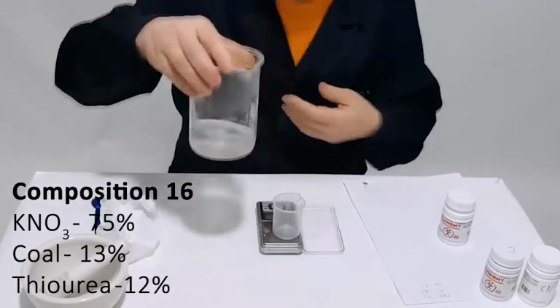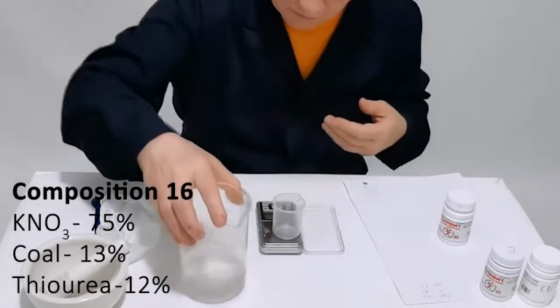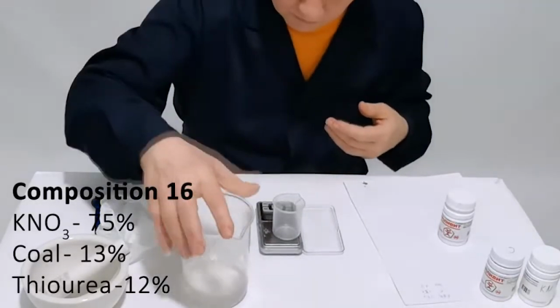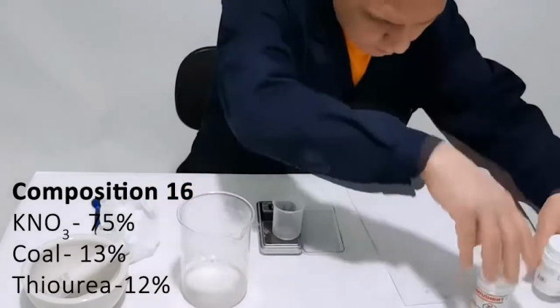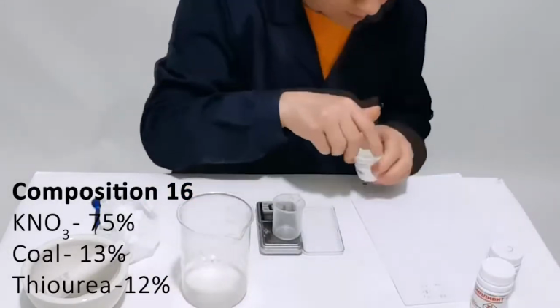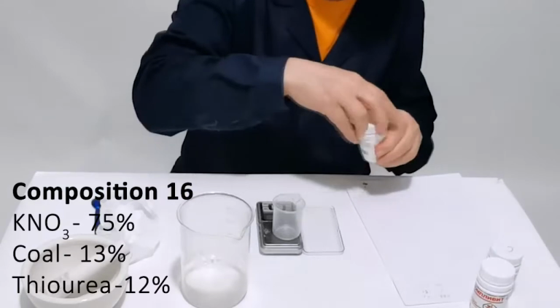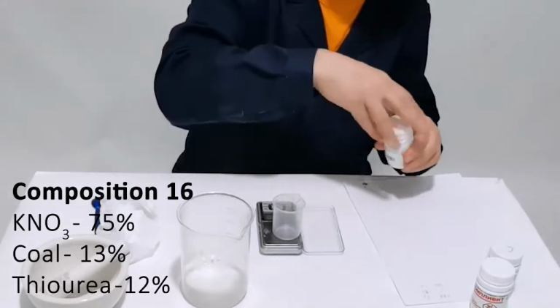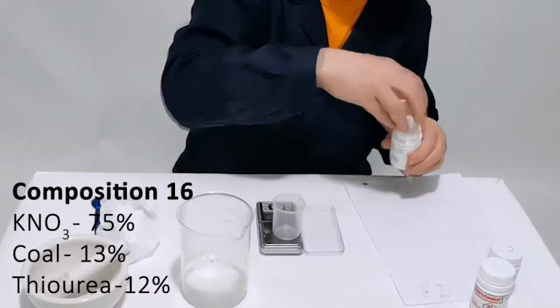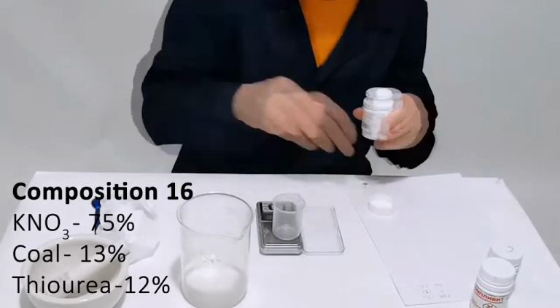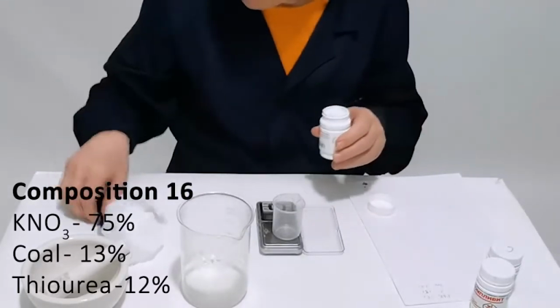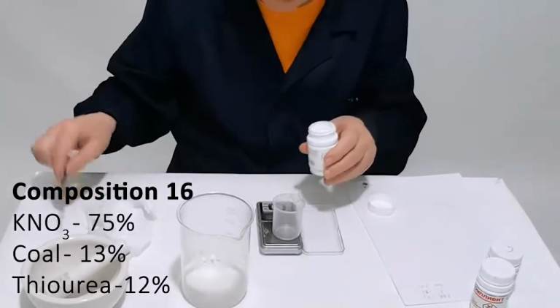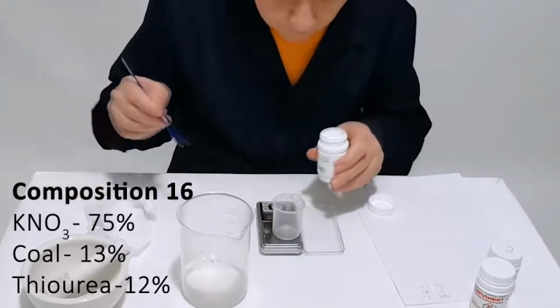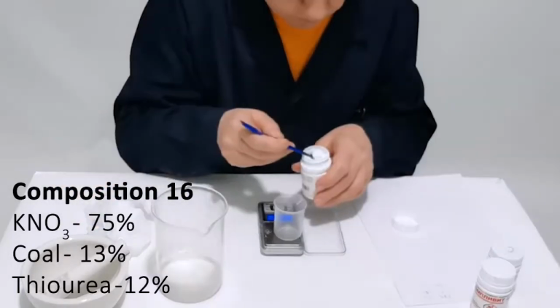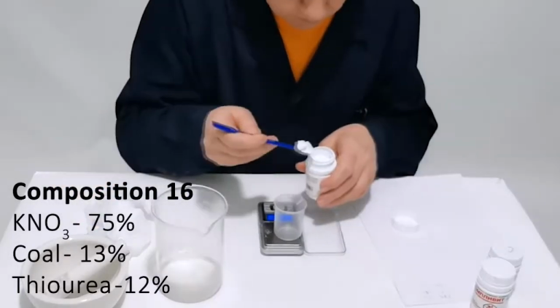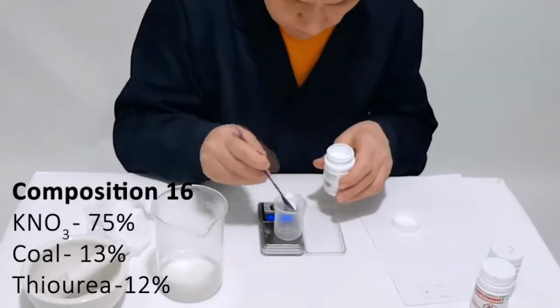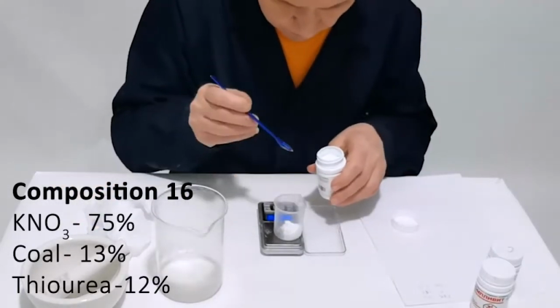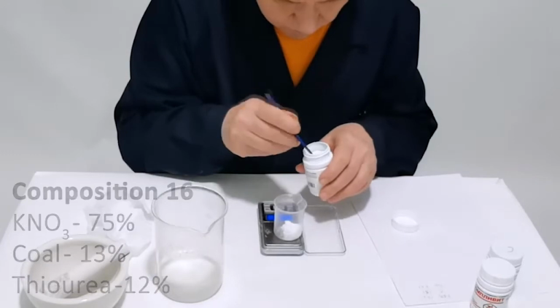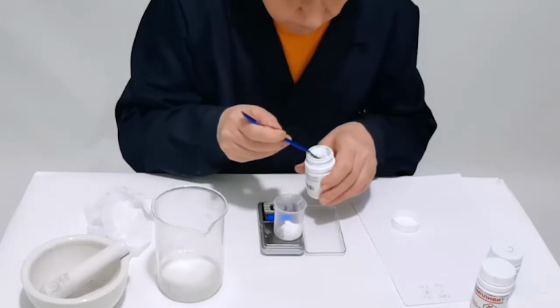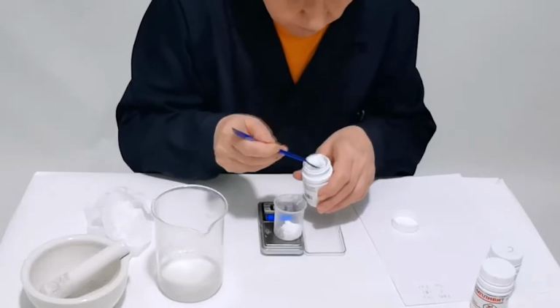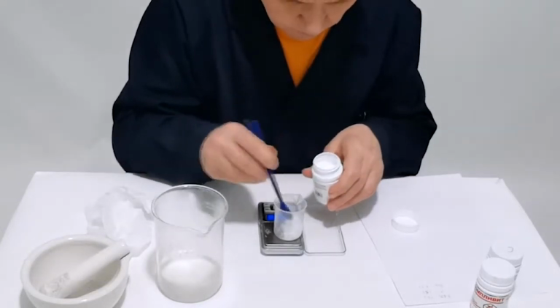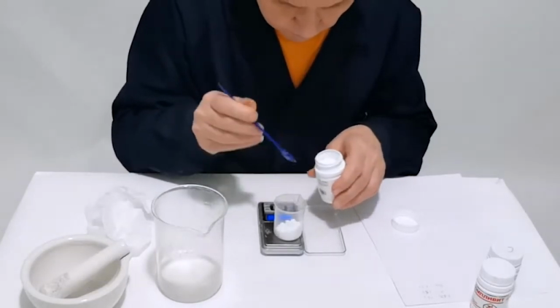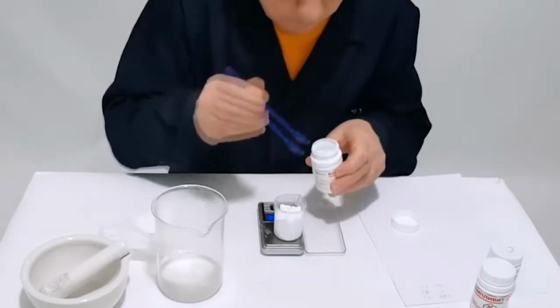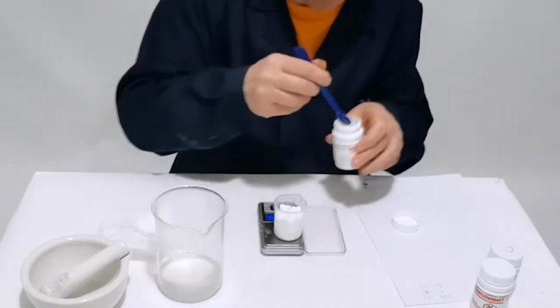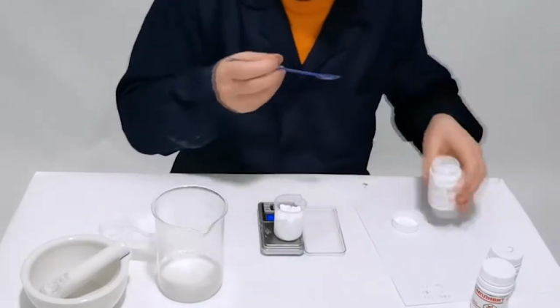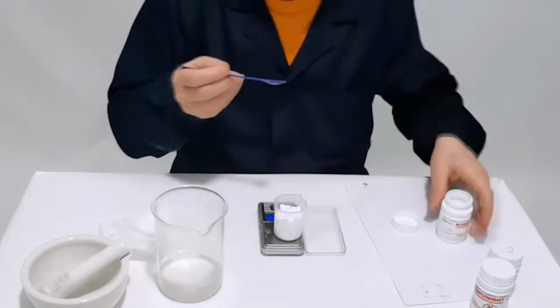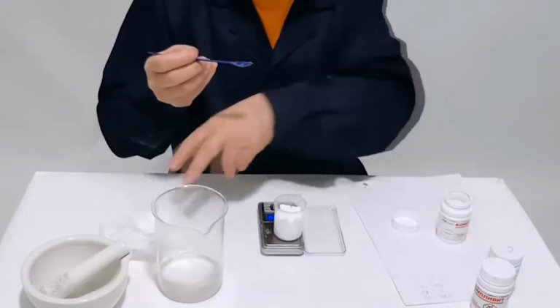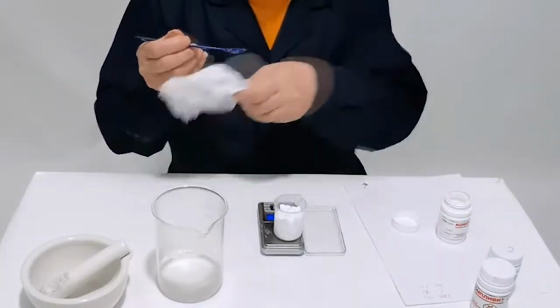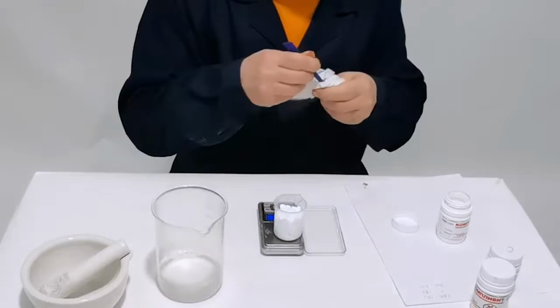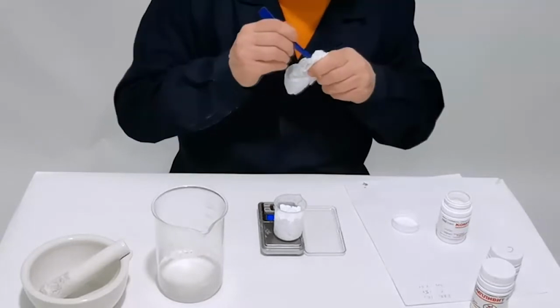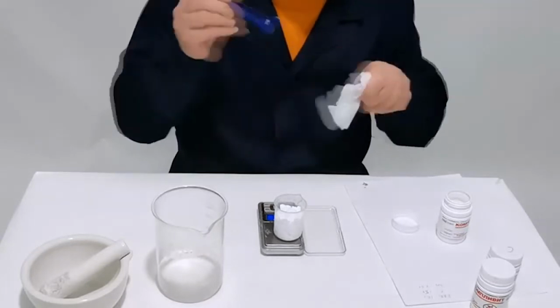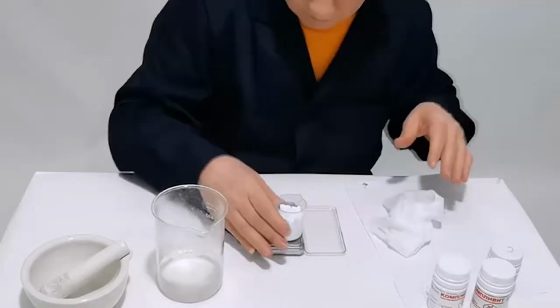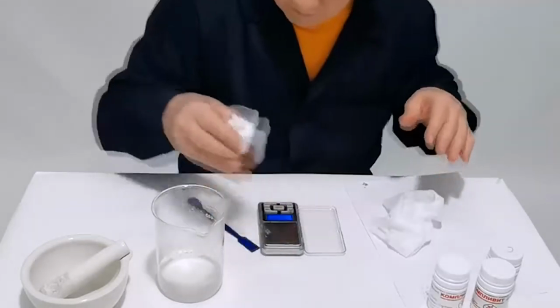The role of sulfur in gunpowder: sulfur, on the one hand, is a cementator that binds saltpeter and coal, and on the other, it is a combustible substance facilitating the ignition of gunpowder, since the ignition temperature of sulfur is less than the ignition temperature of coal.